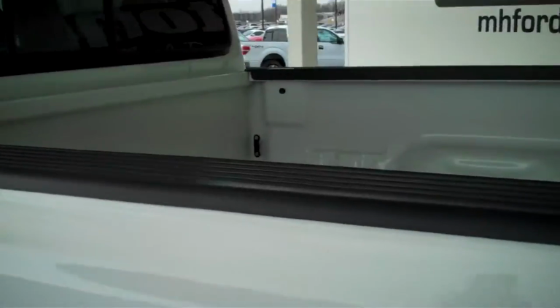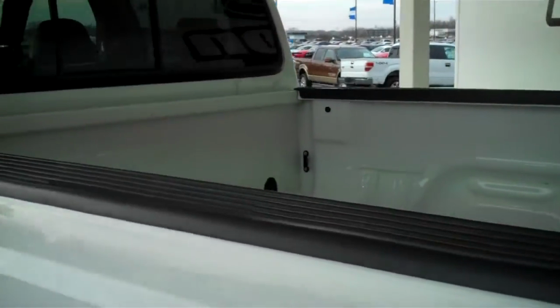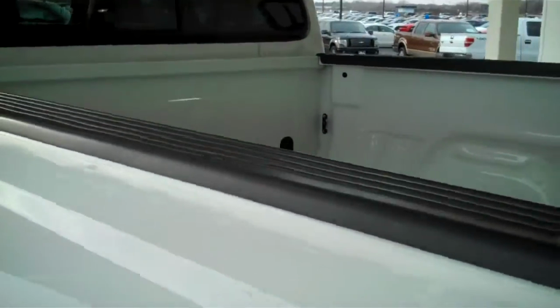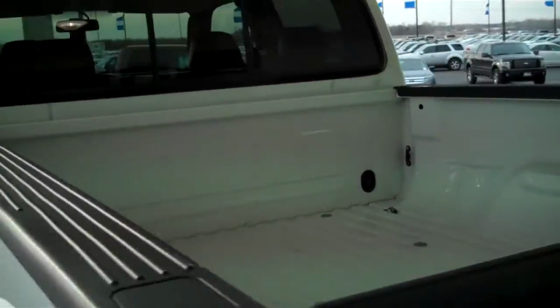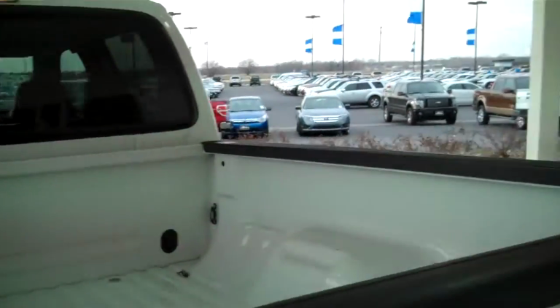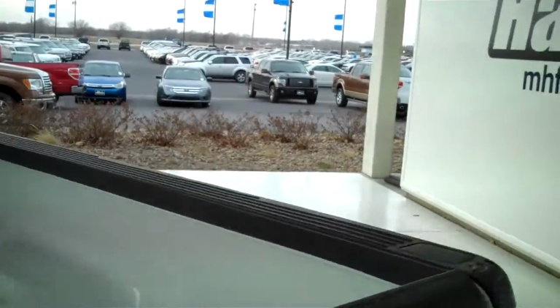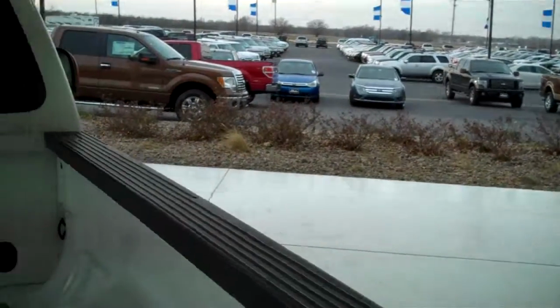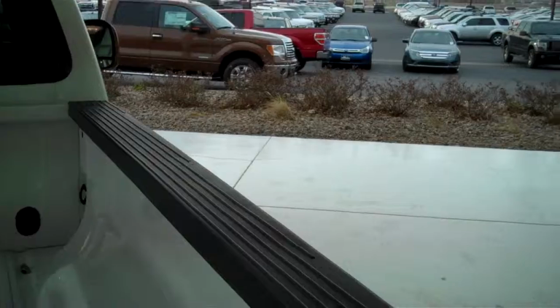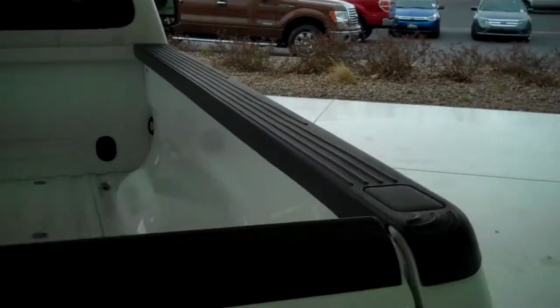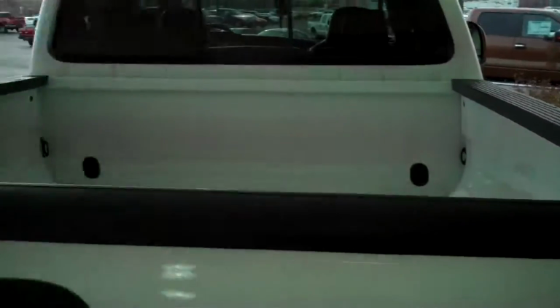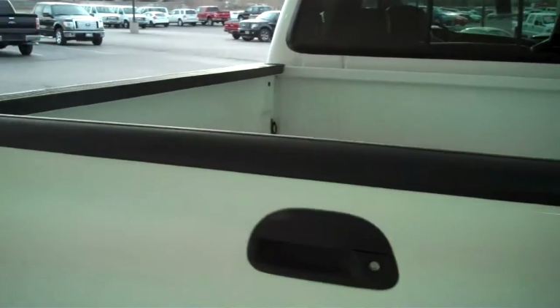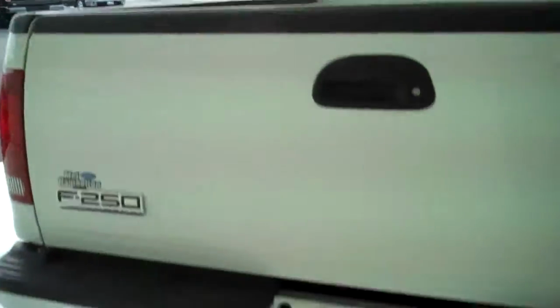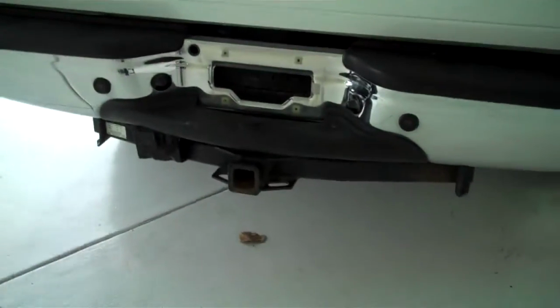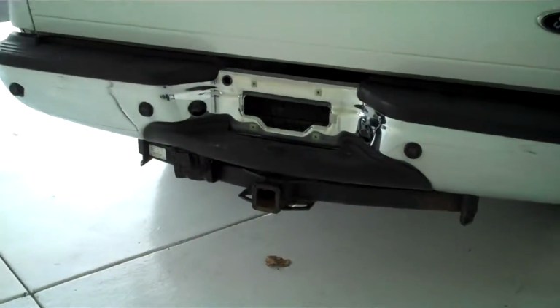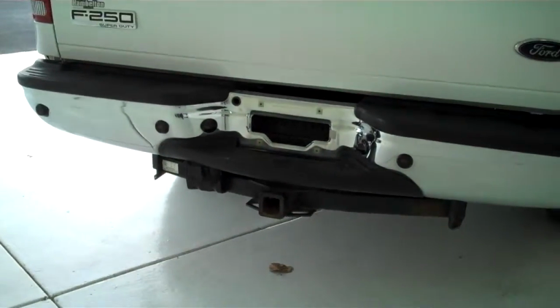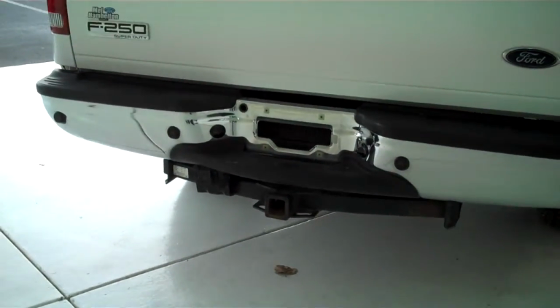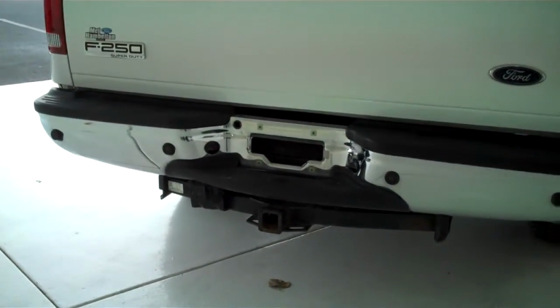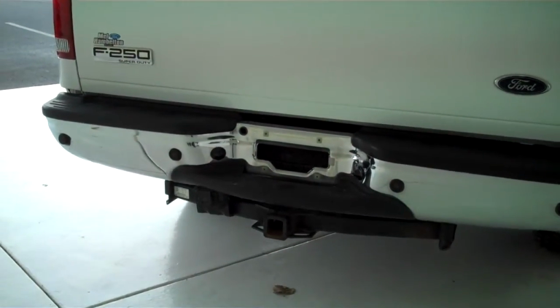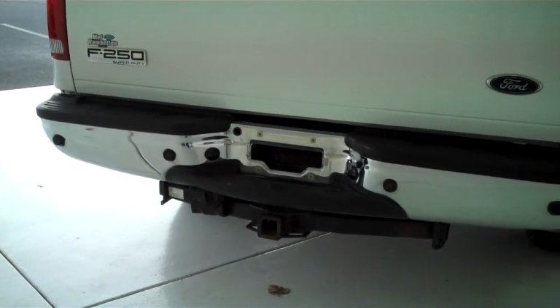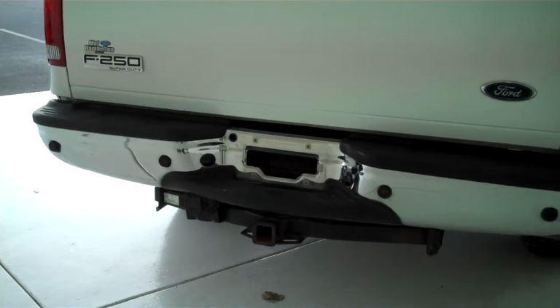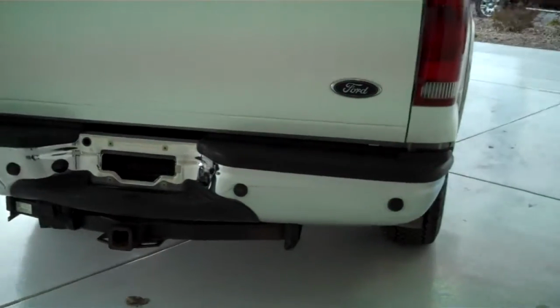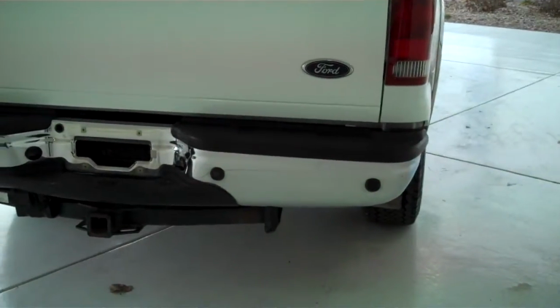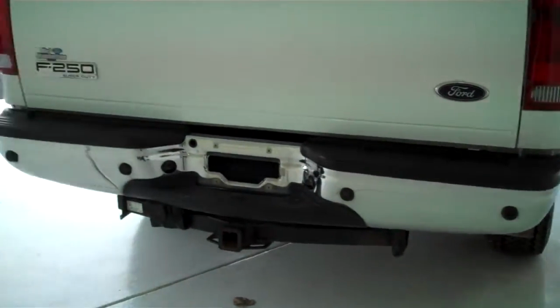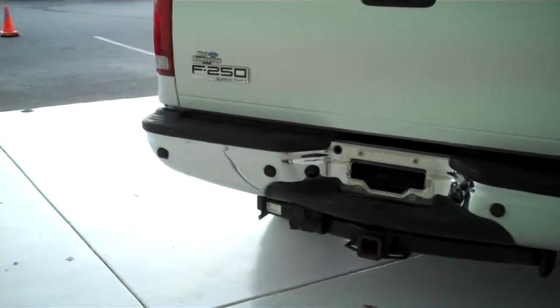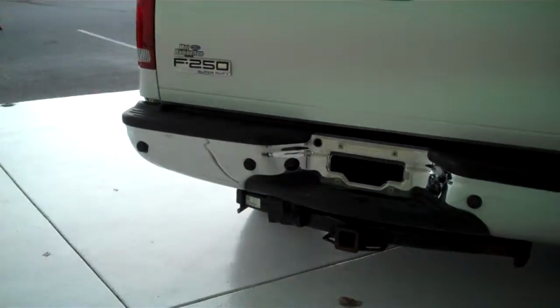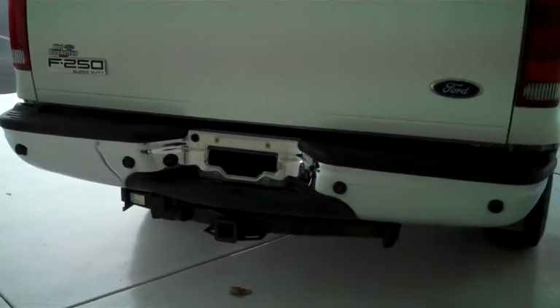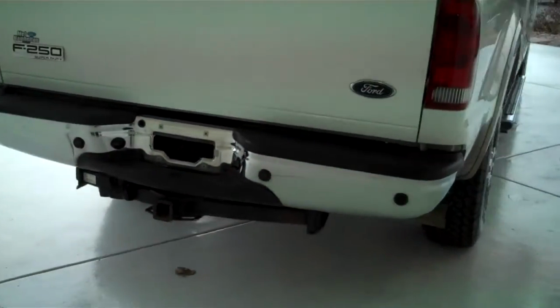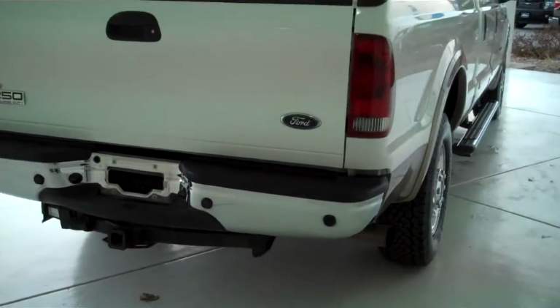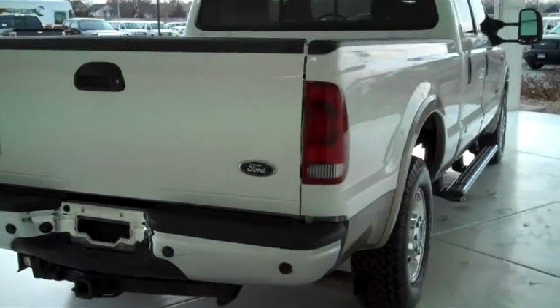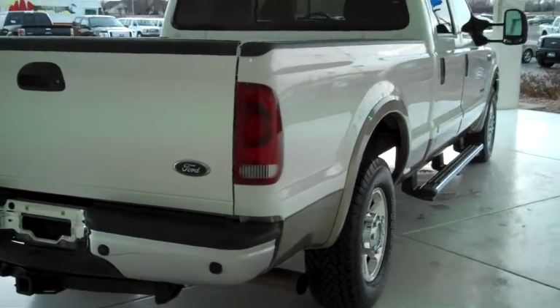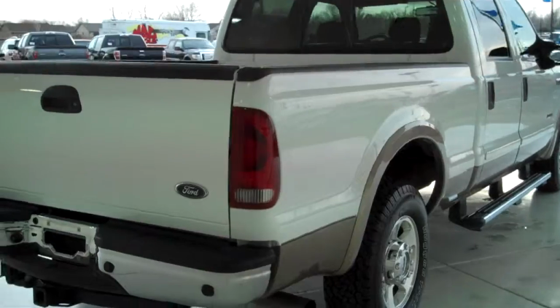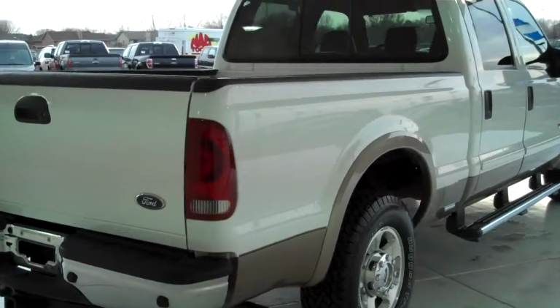Bedside covers and tailgate lip cover. Class 3 tow hitch on the back with trailer light accessory hookups already installed. Backup sensors to assist you in backing up — a very nice and practical feature to have.